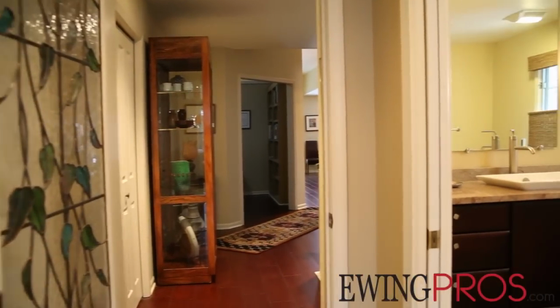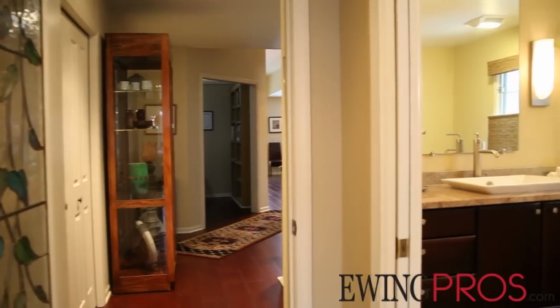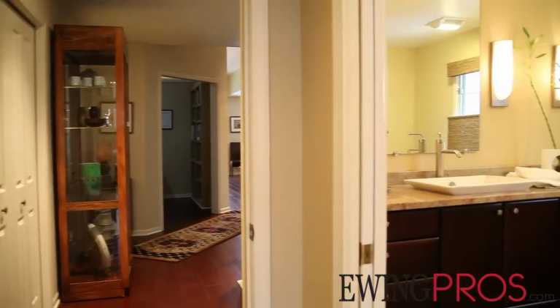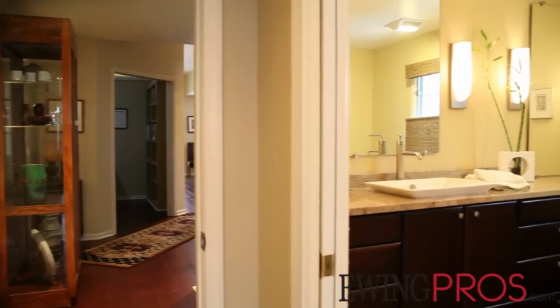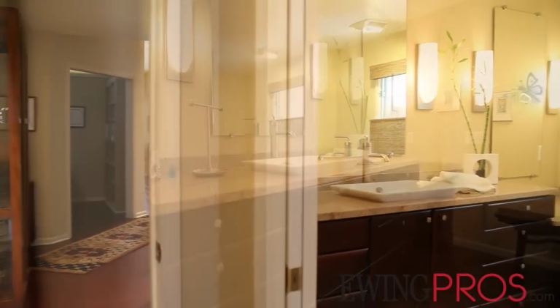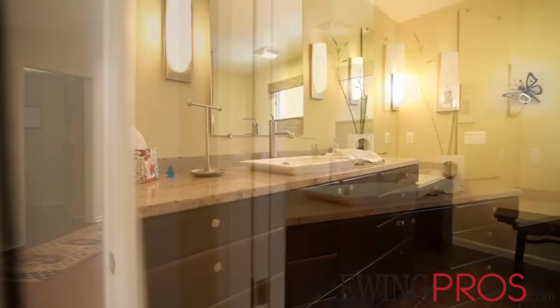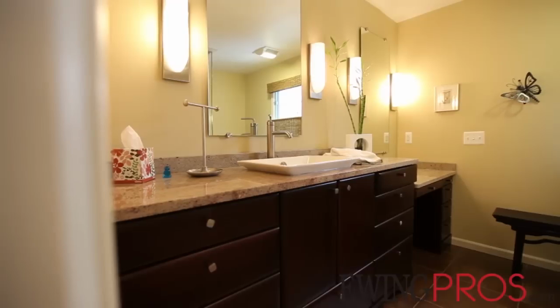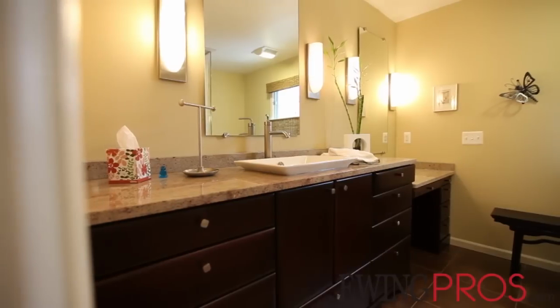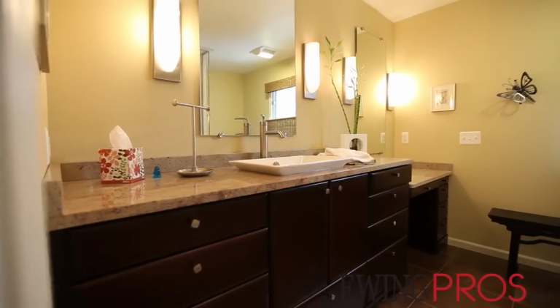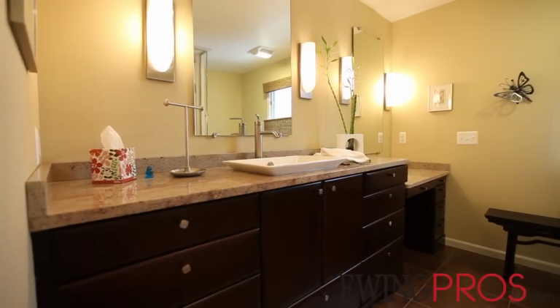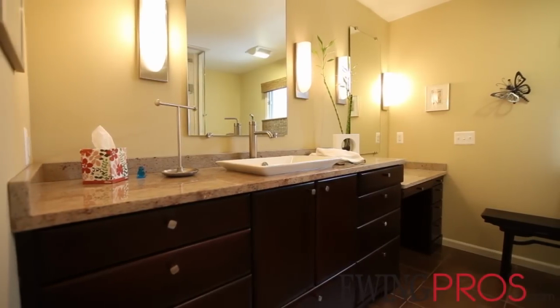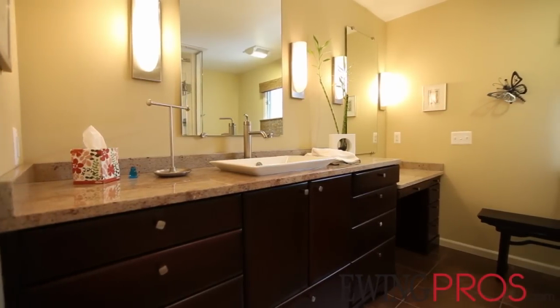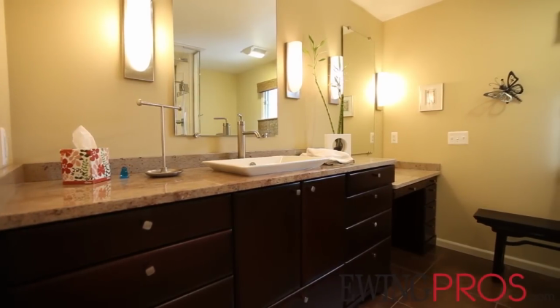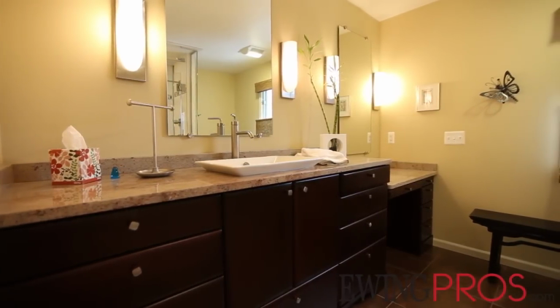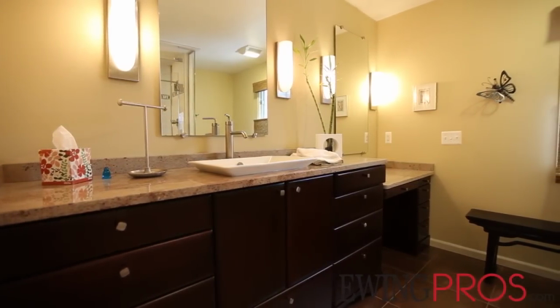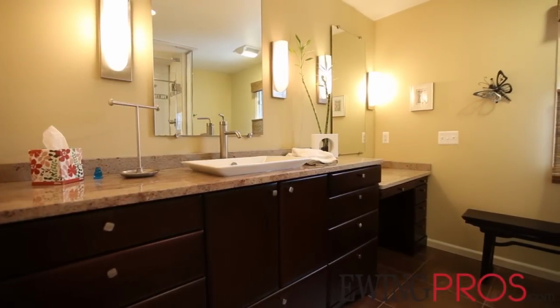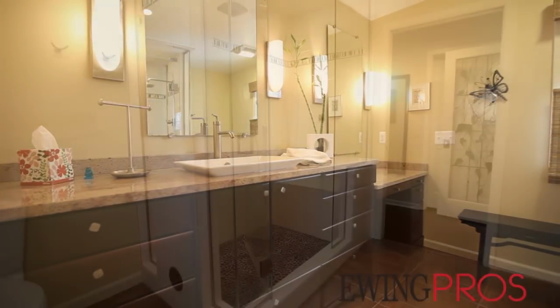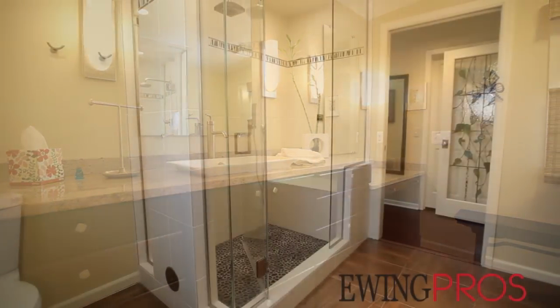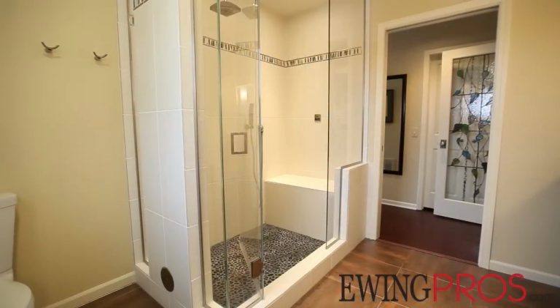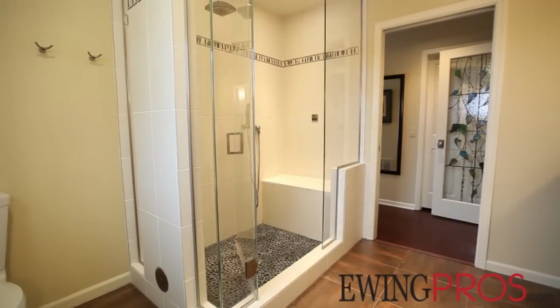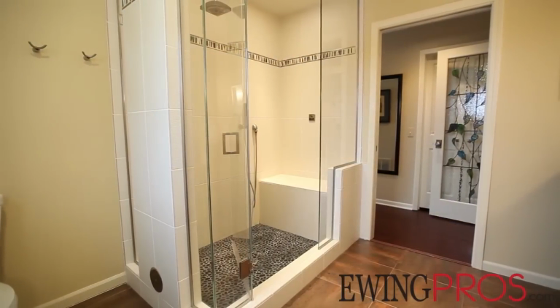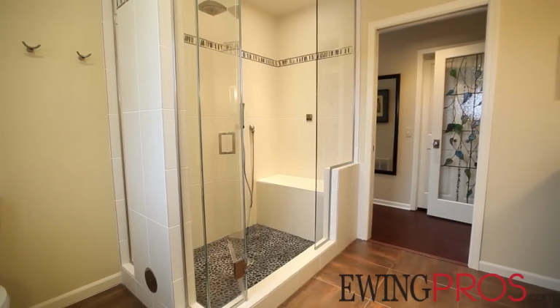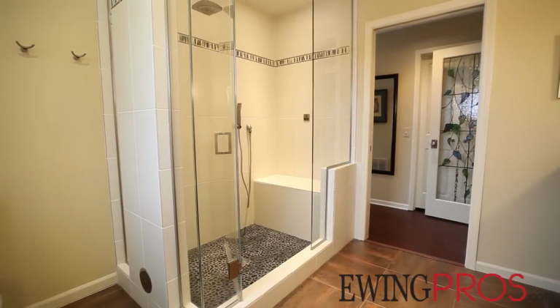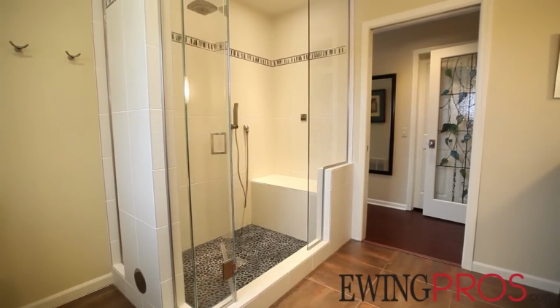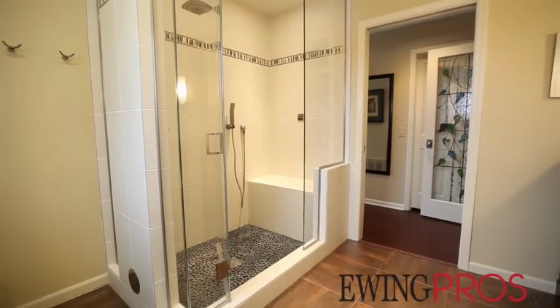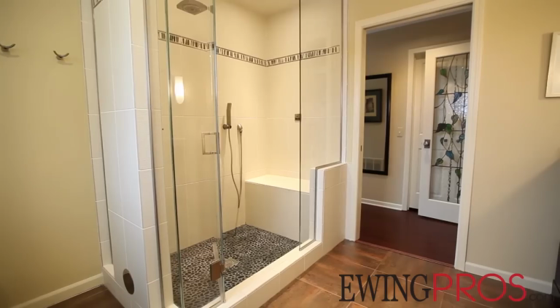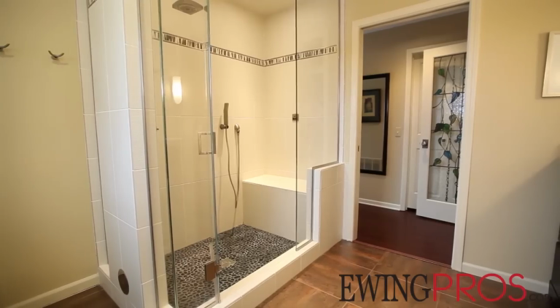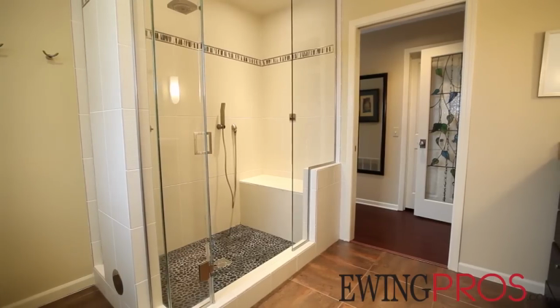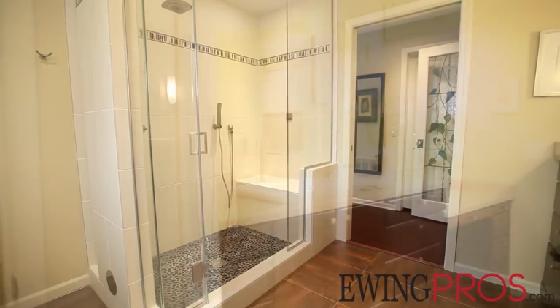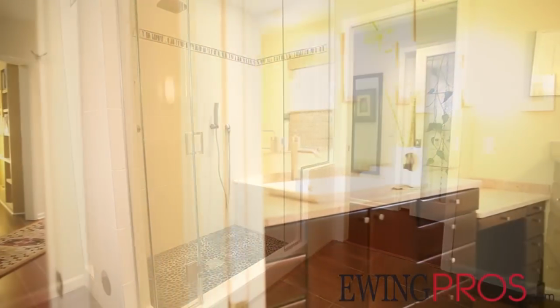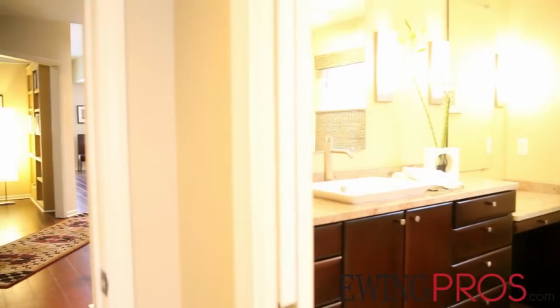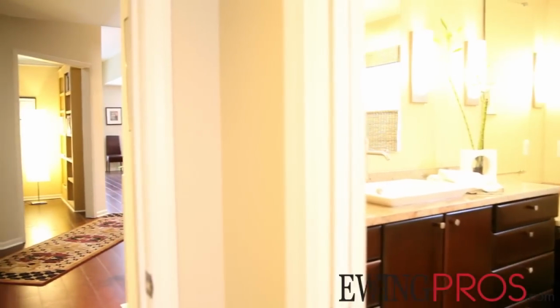The impressive master bath features custom tile work throughout with heated ceramic flooring, granite counters, a steam shower, a quiet ceiling fan, and custom cabinets with a dressing table.